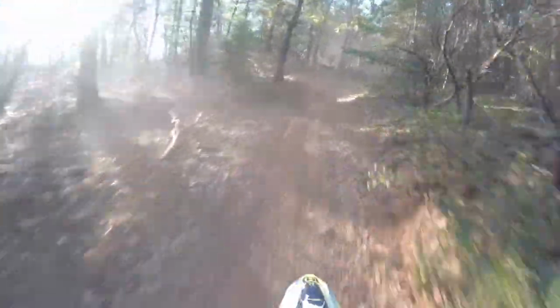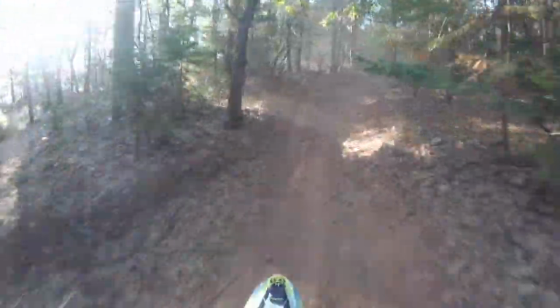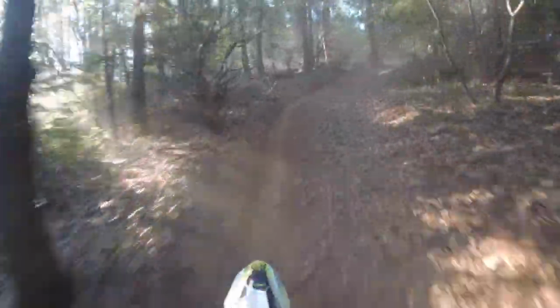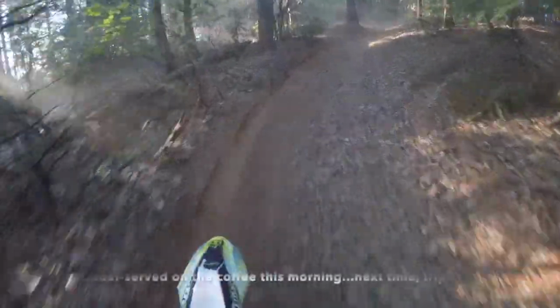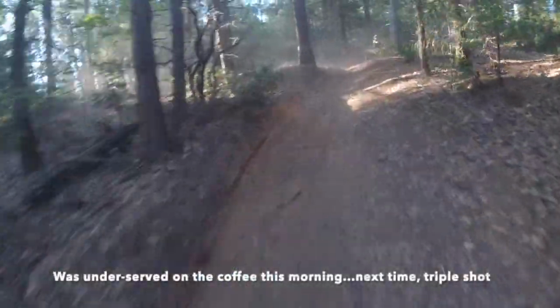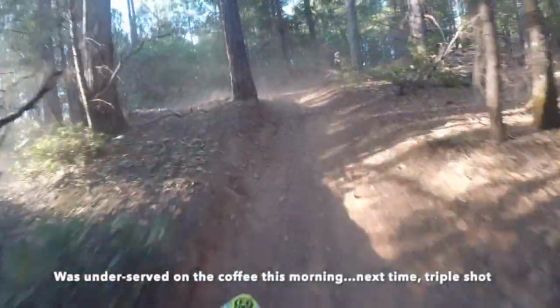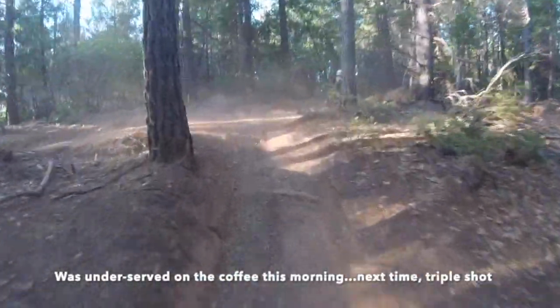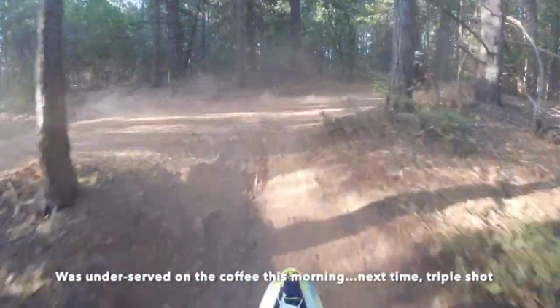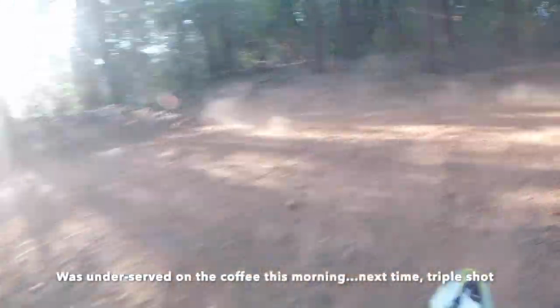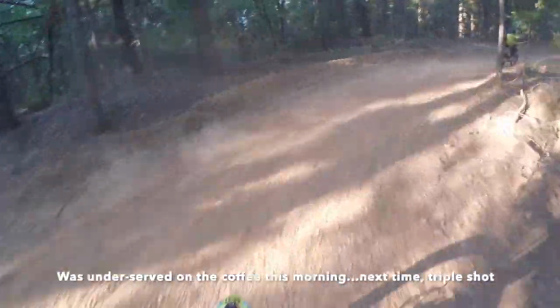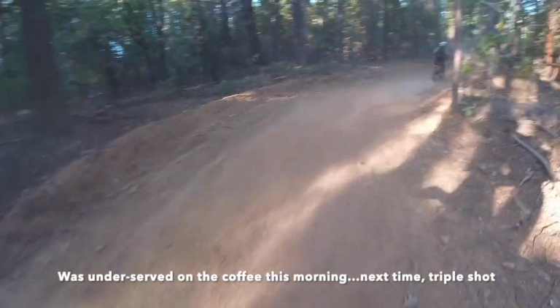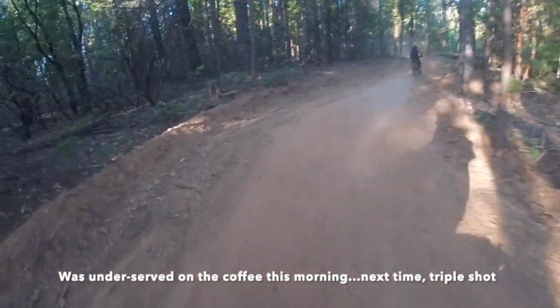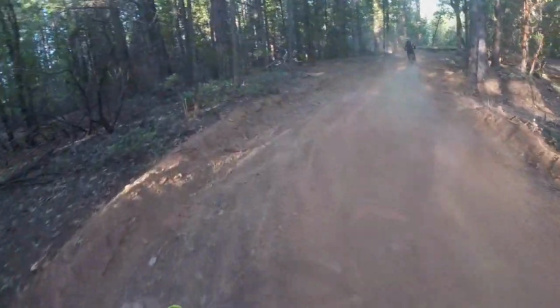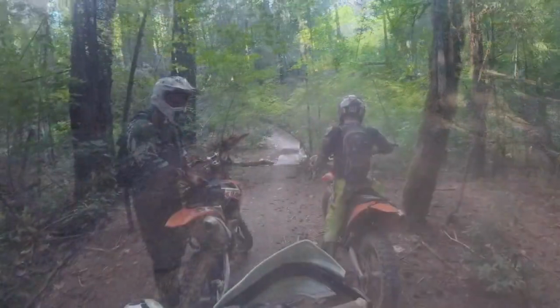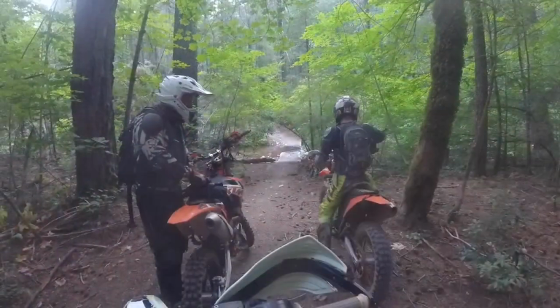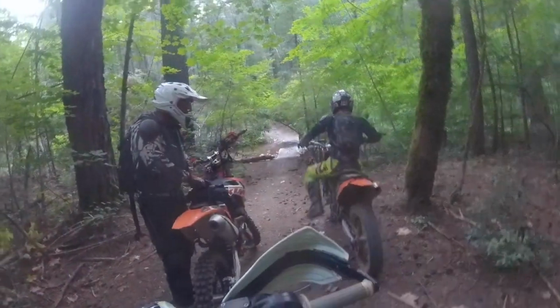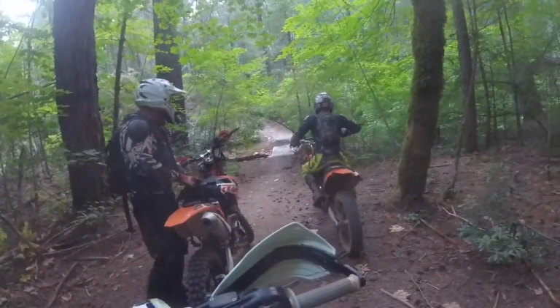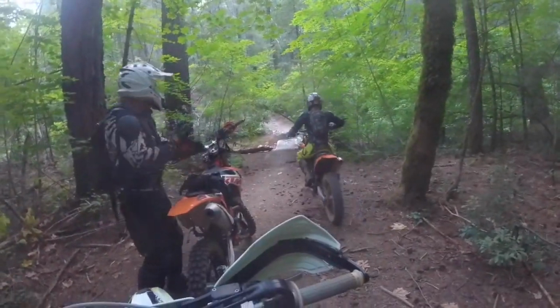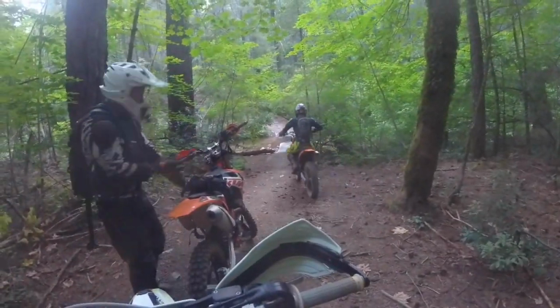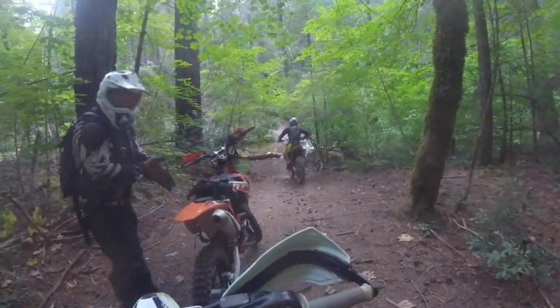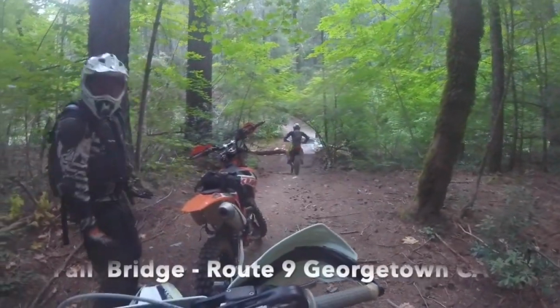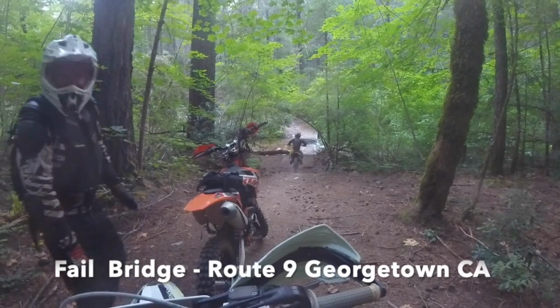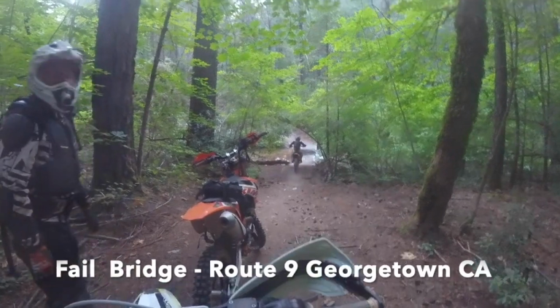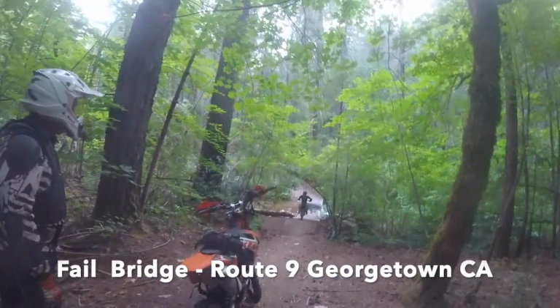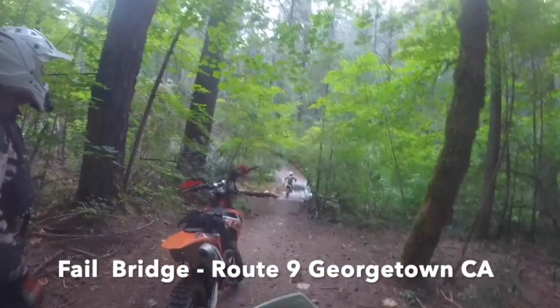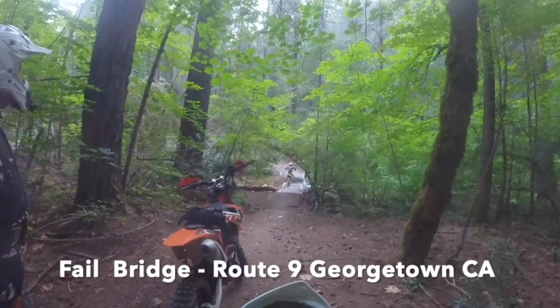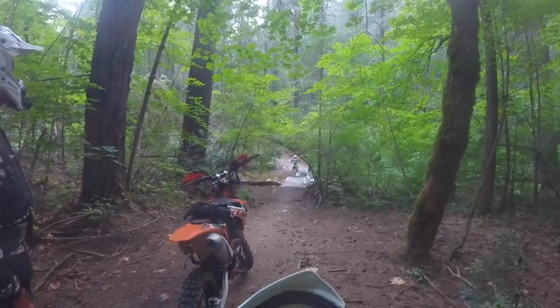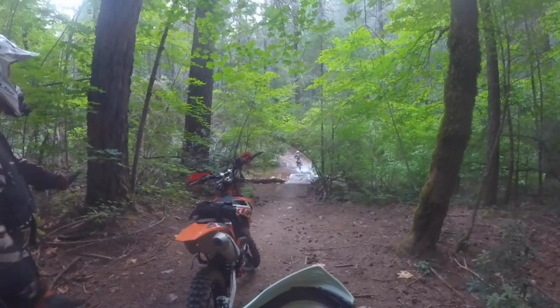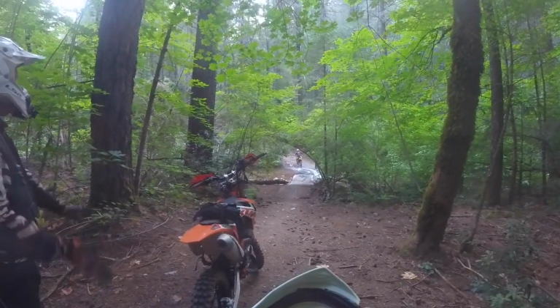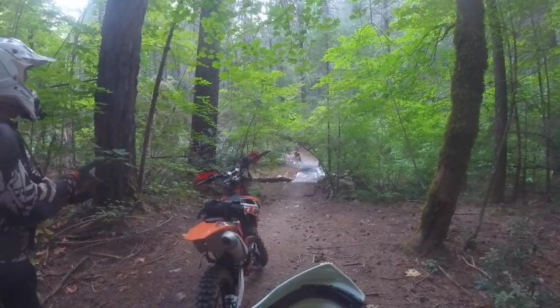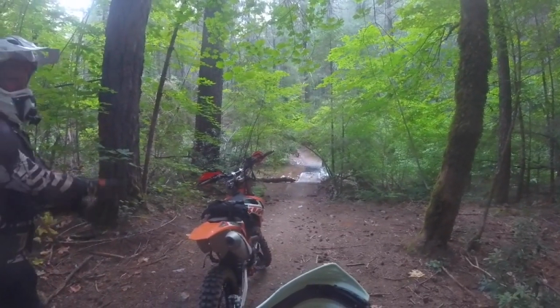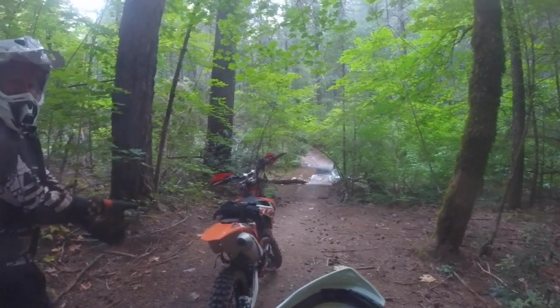First bit out of the trail — let's see if he cleans it. We call this Sail Bridge because Jordan kept spinning out his back tire and wiping out in there one day.